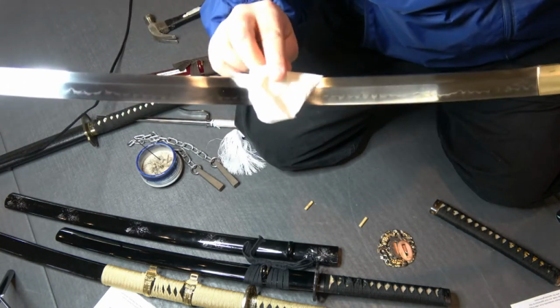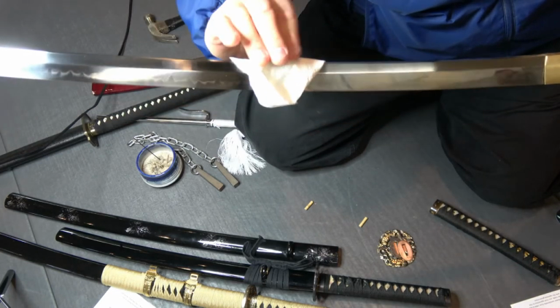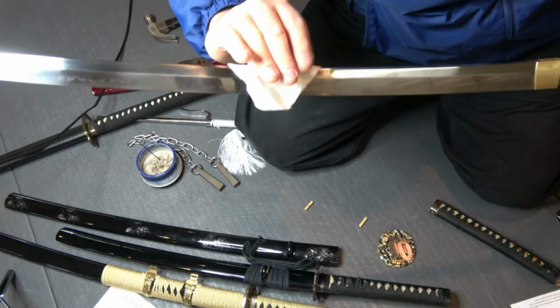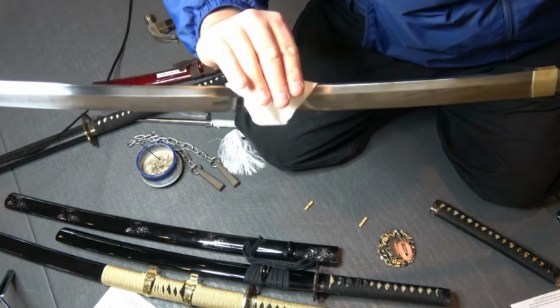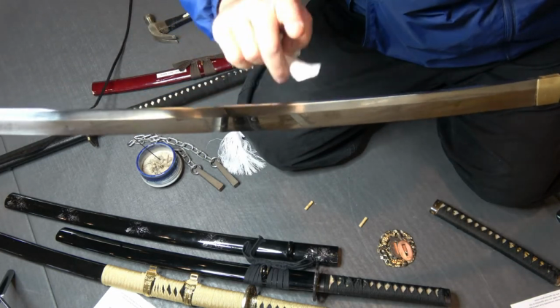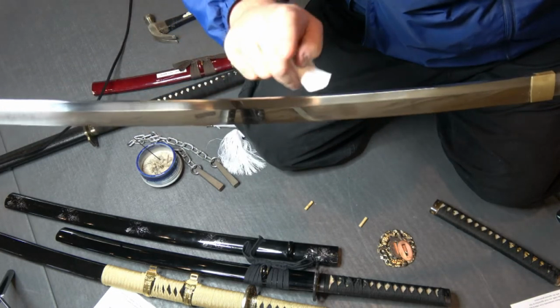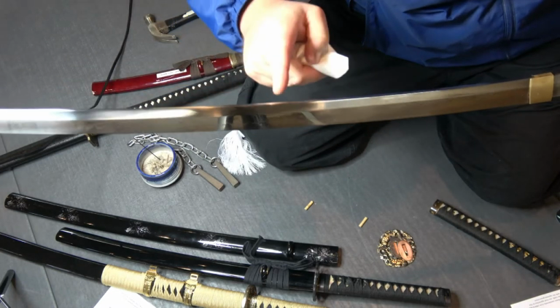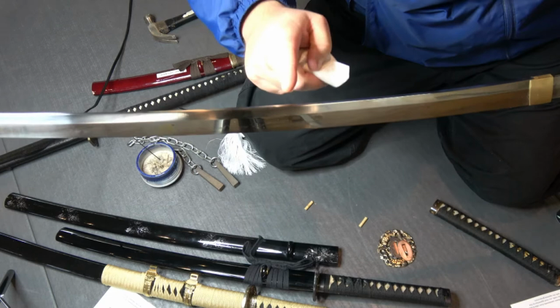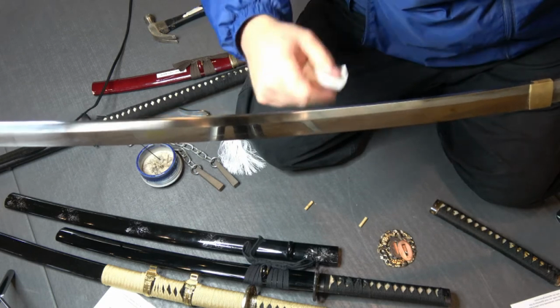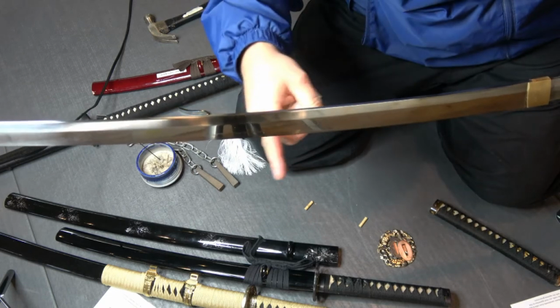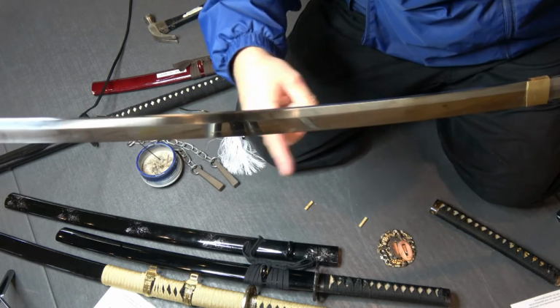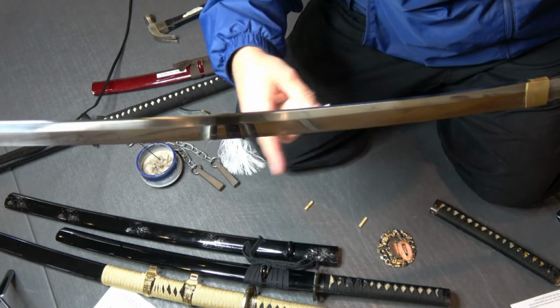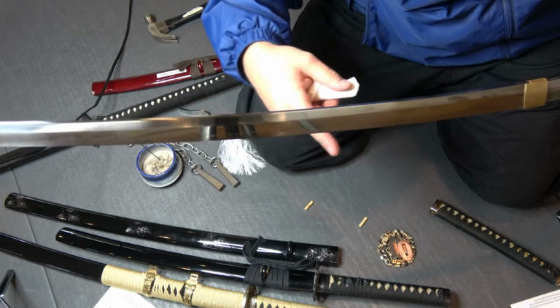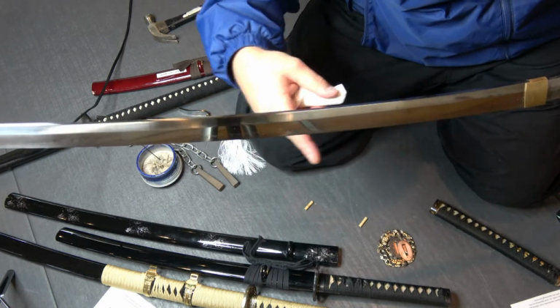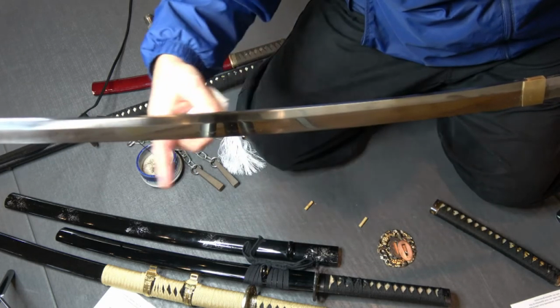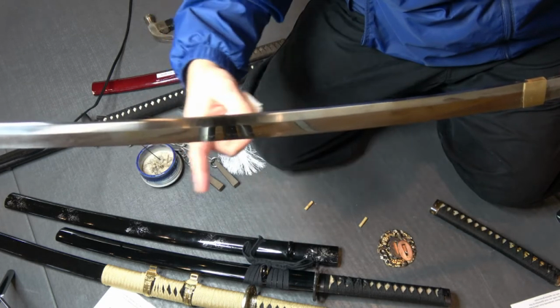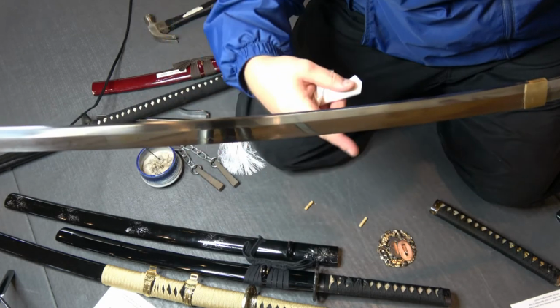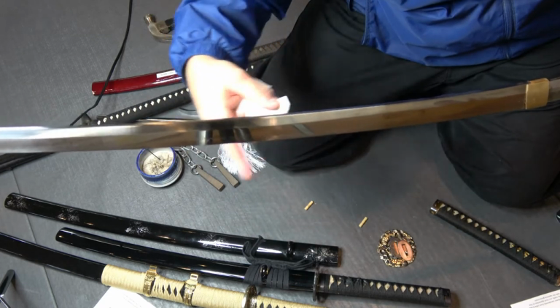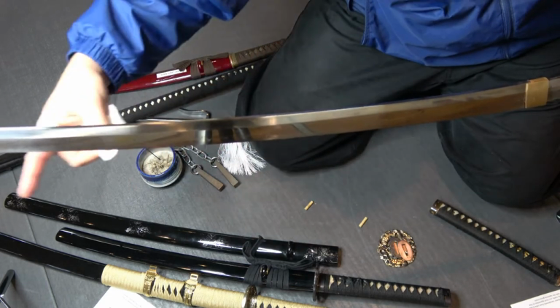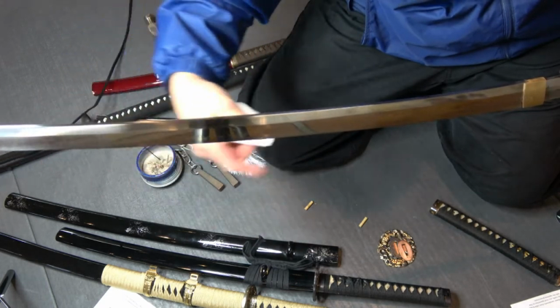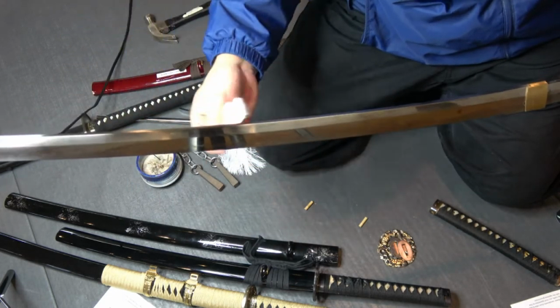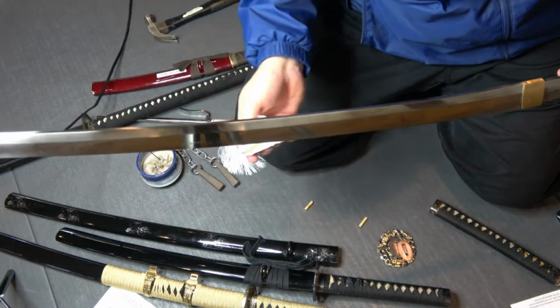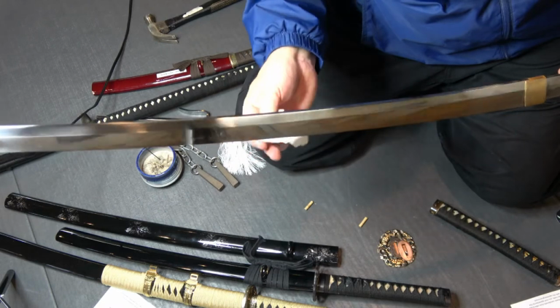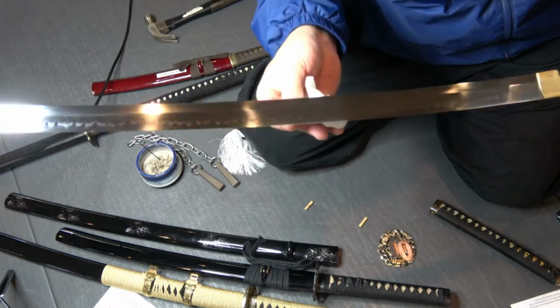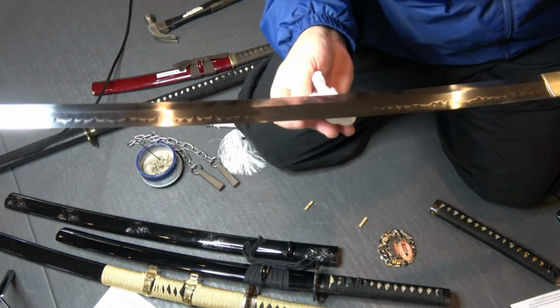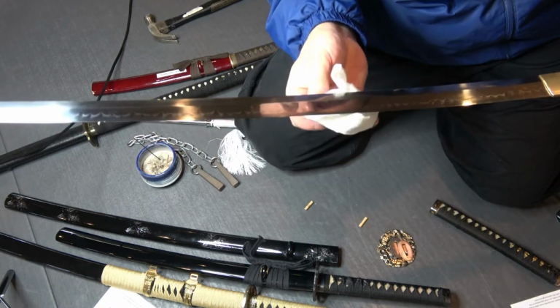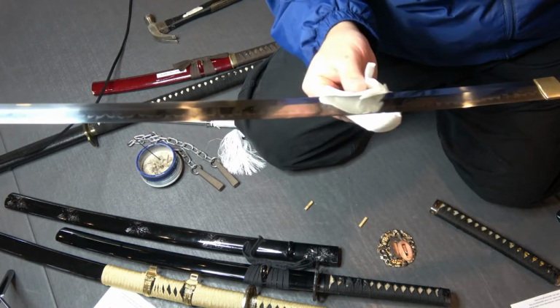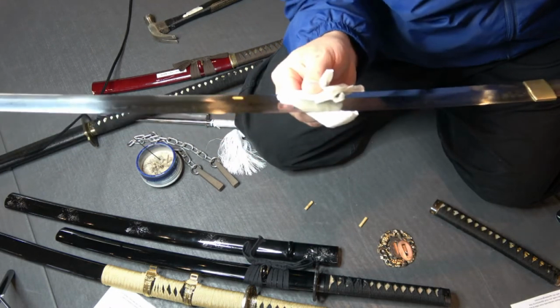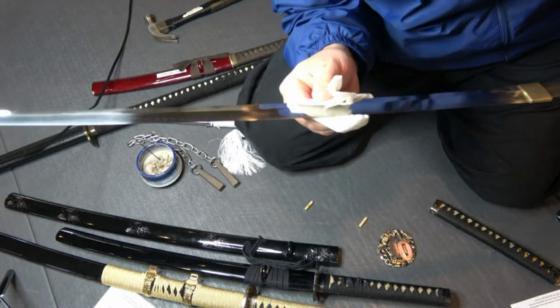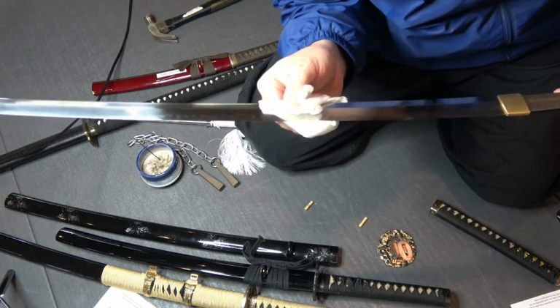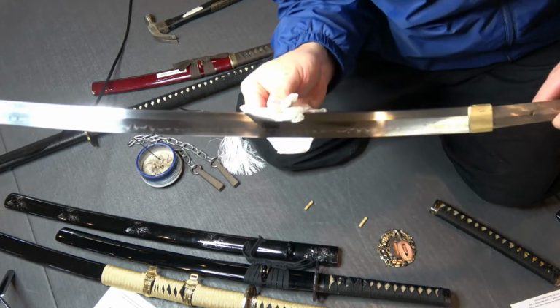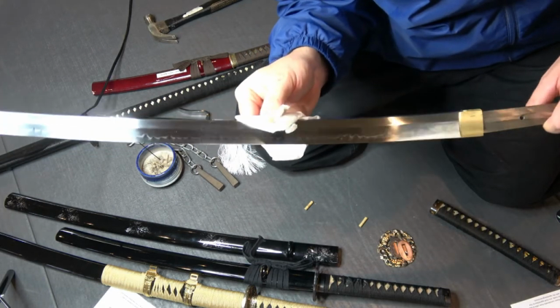Remember, in the katana, the back part of the sword is not sharp — only on the ha. The ha is the edge; that's the only part that's sharp. A lot of people think a katana is two-sided — it's not, it's a single blade.